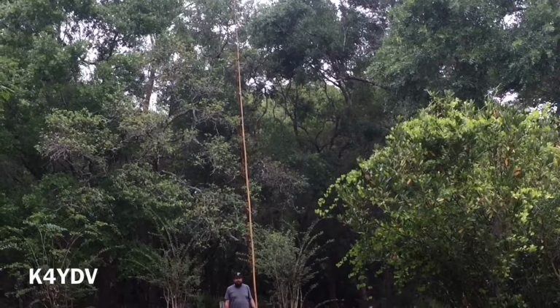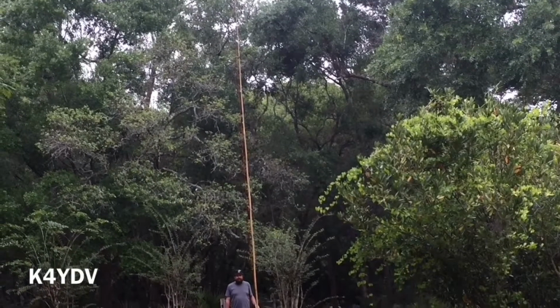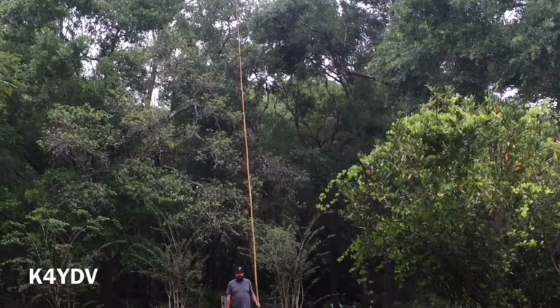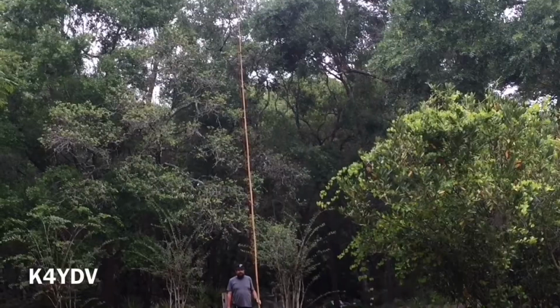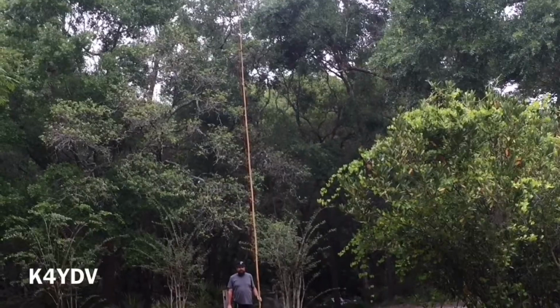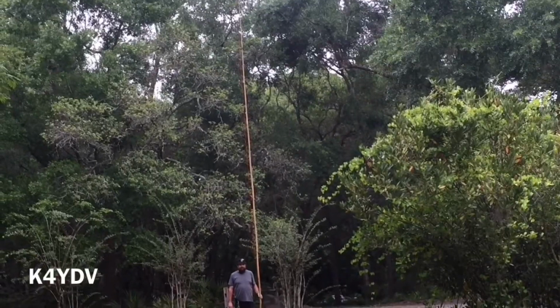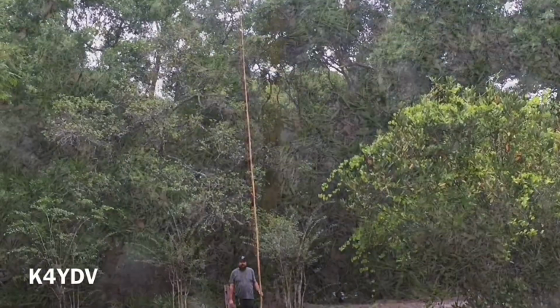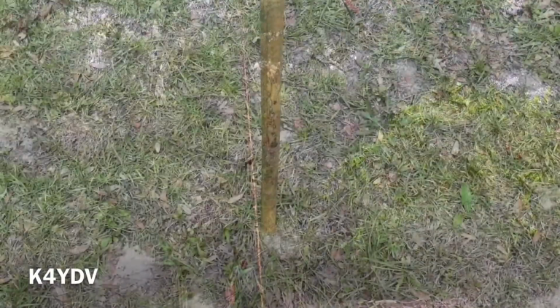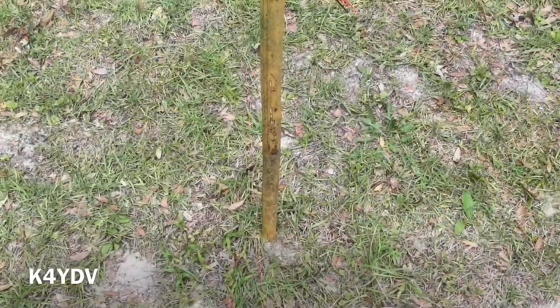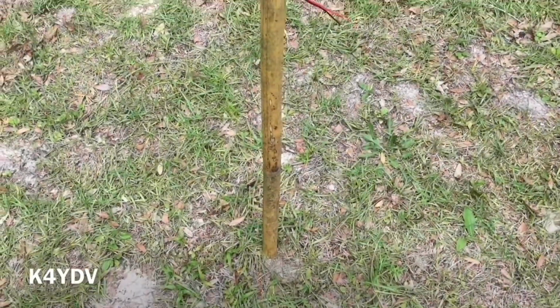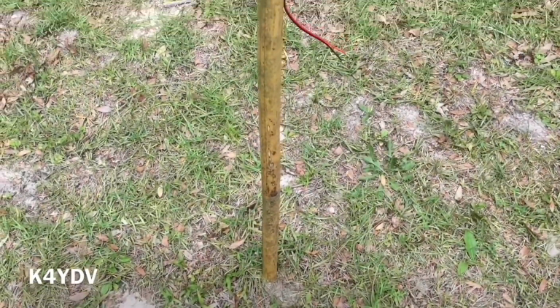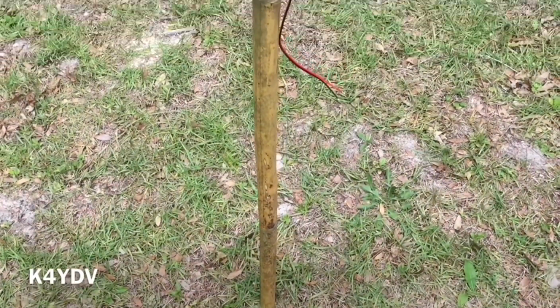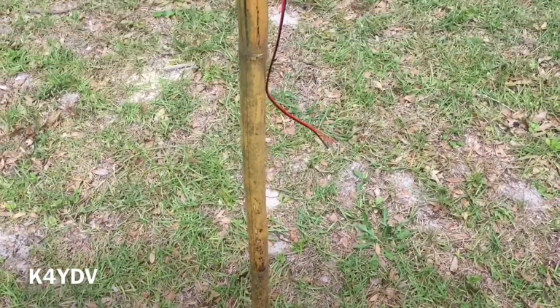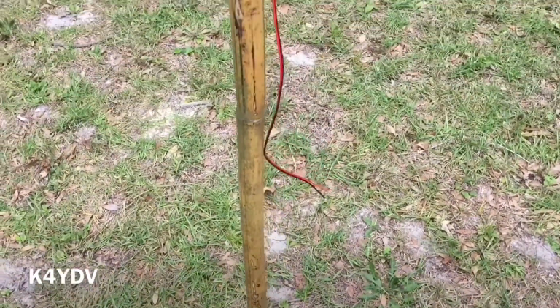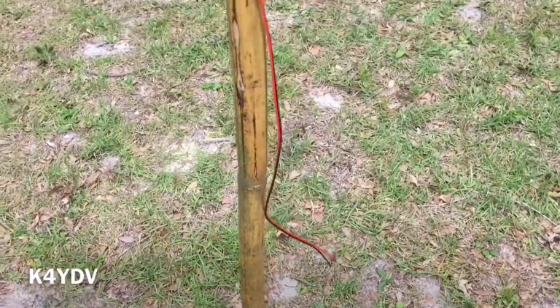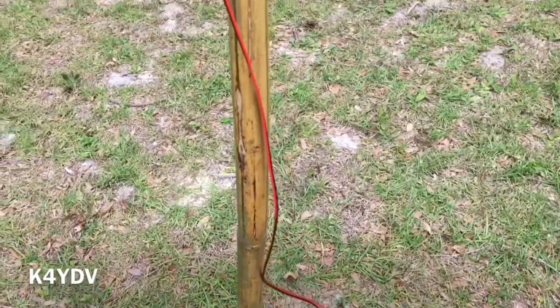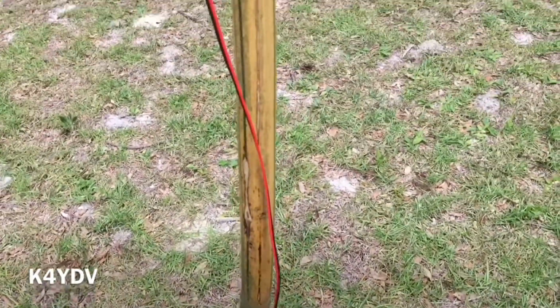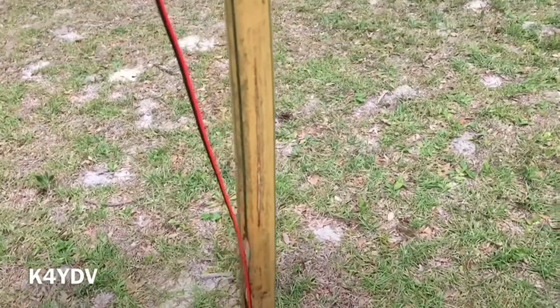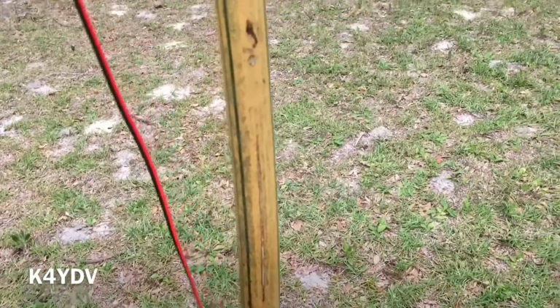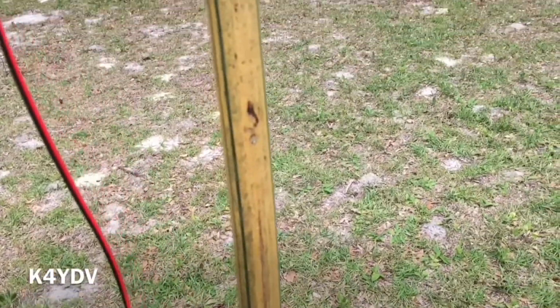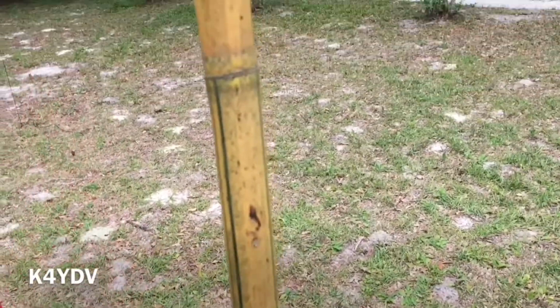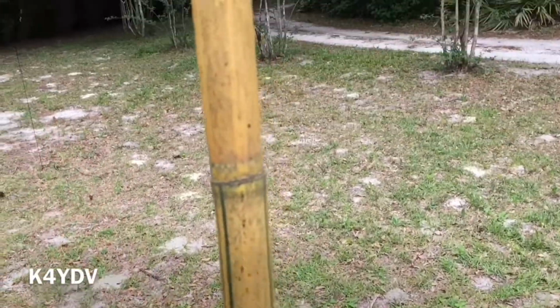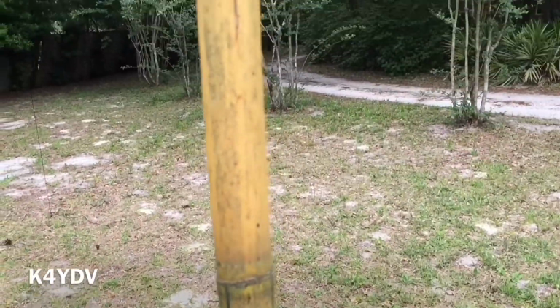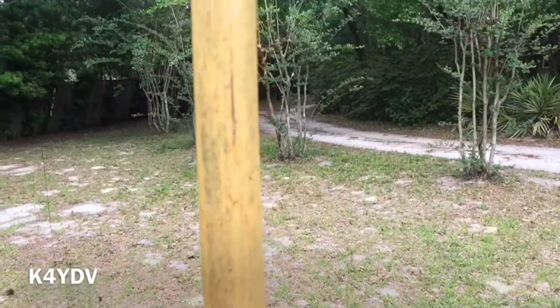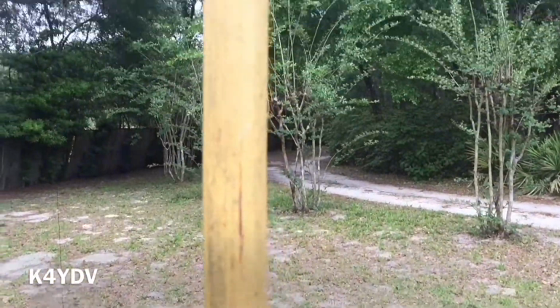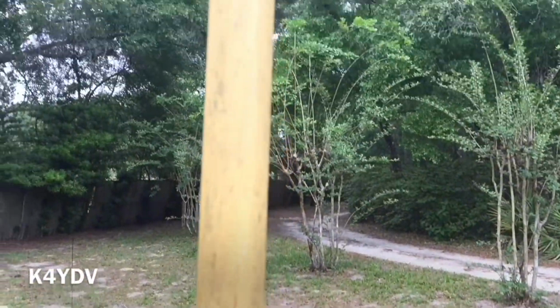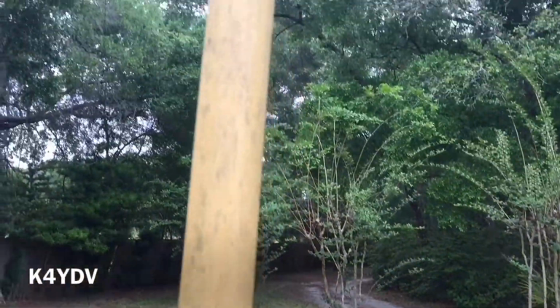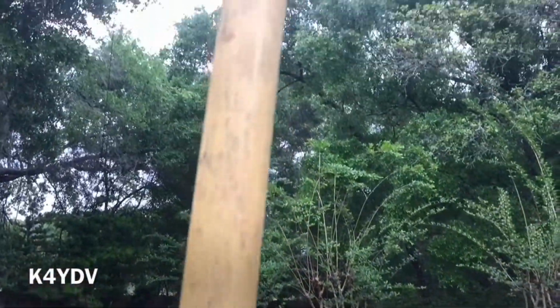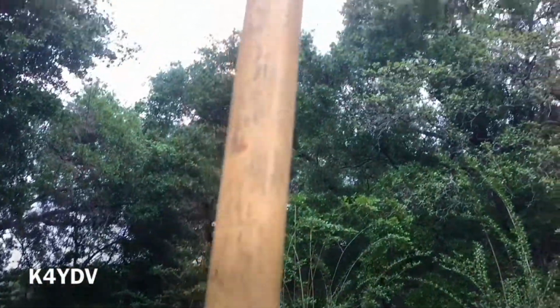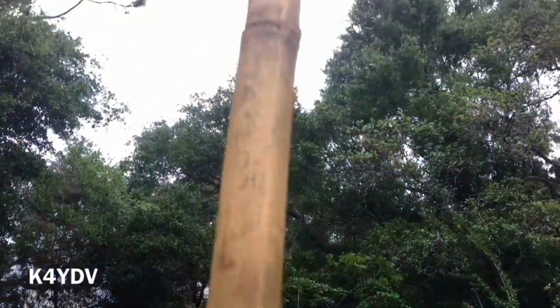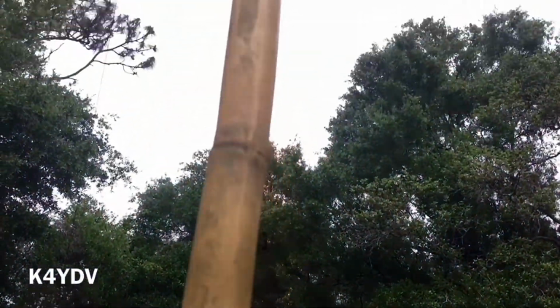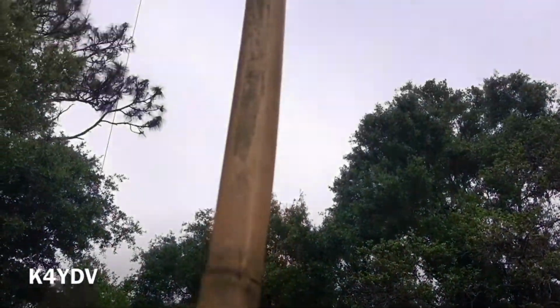I'm six foot two, and here's a comparison of the 32 foot bamboo. All in all, this was a really fun project to do.